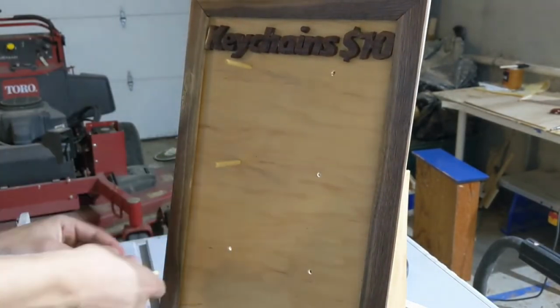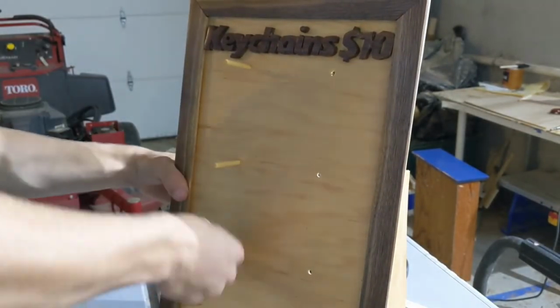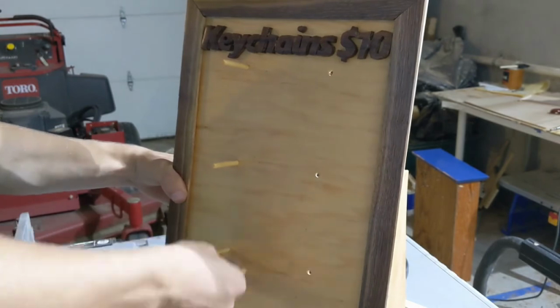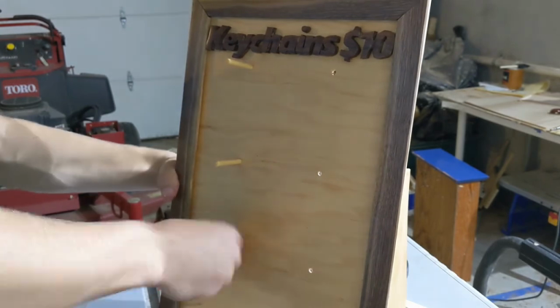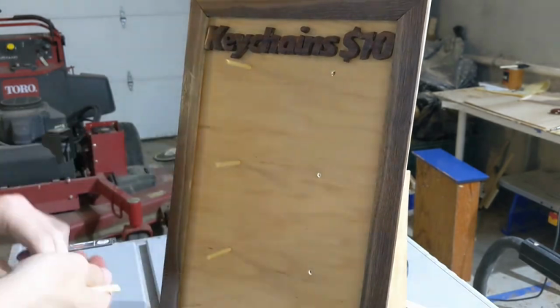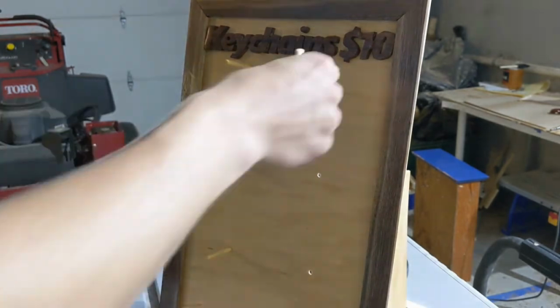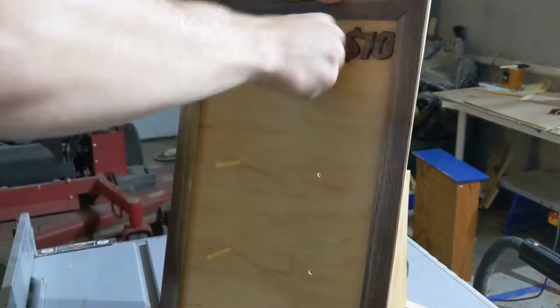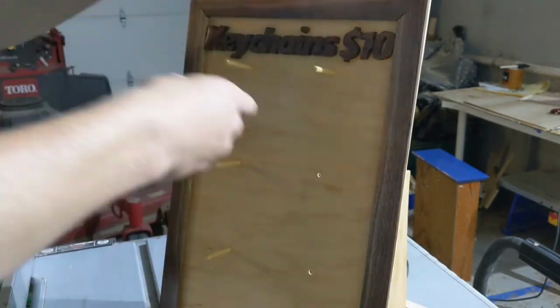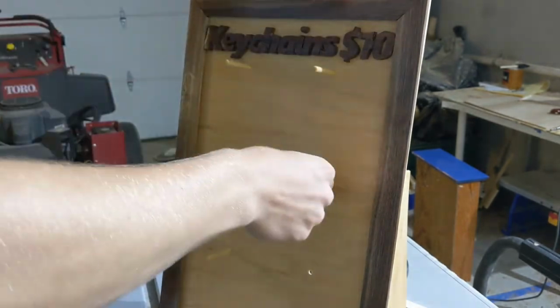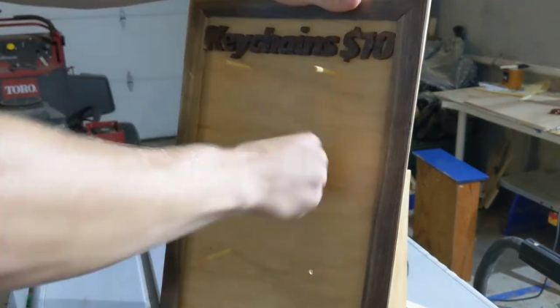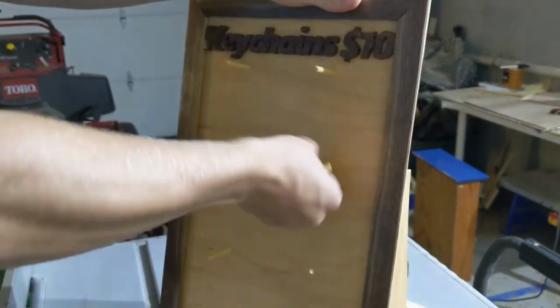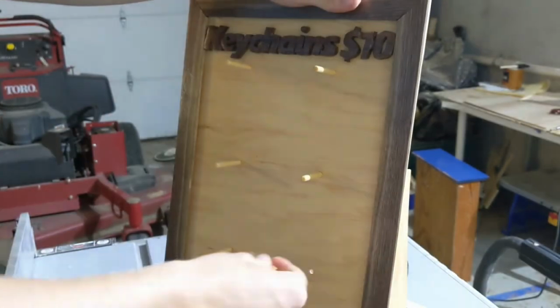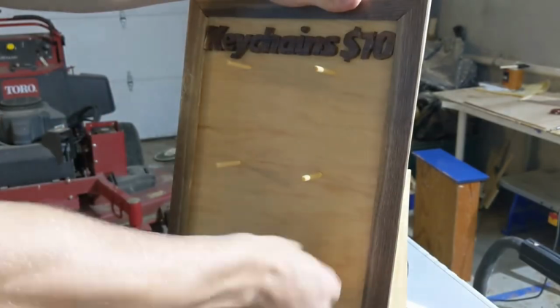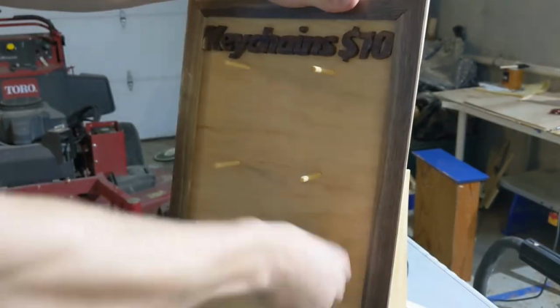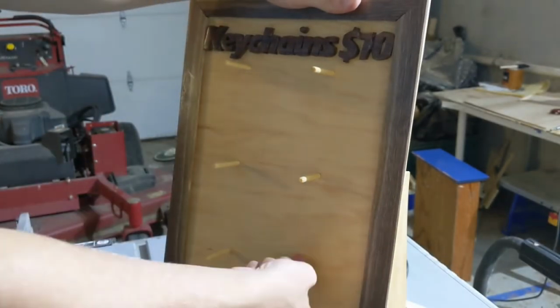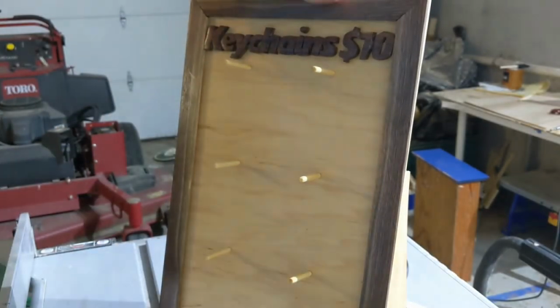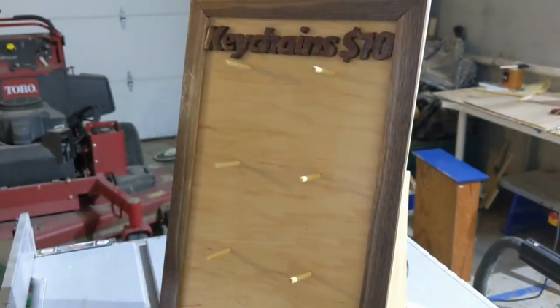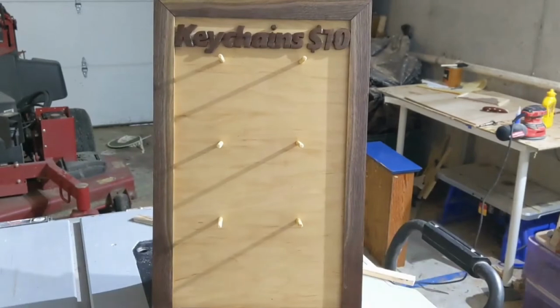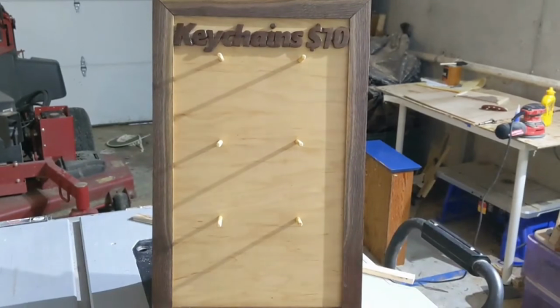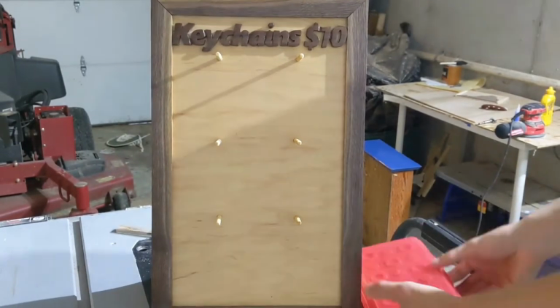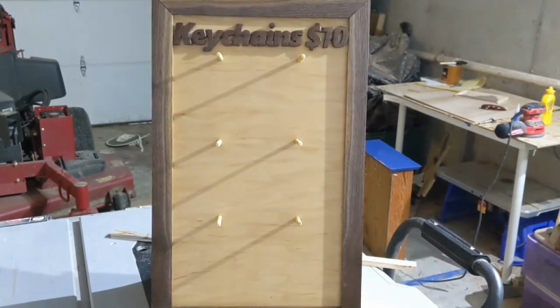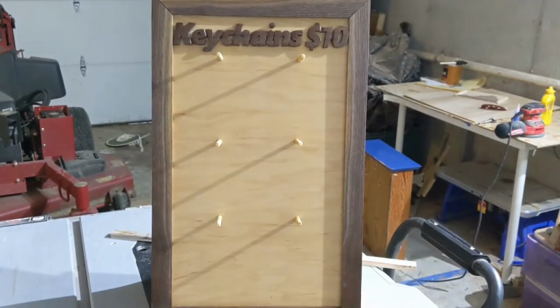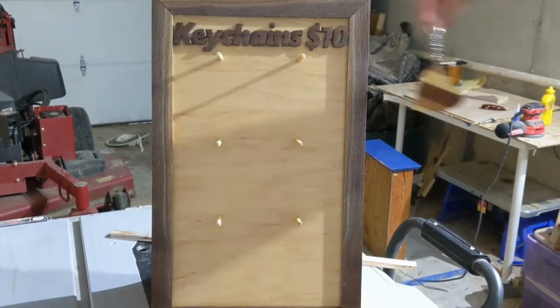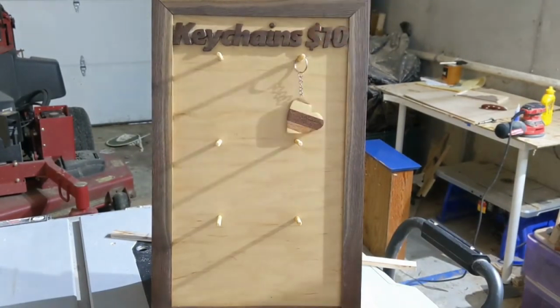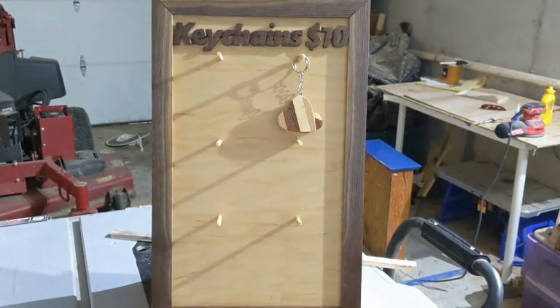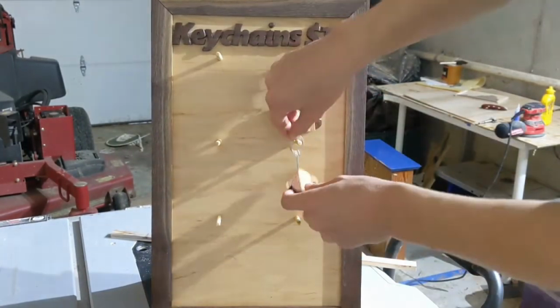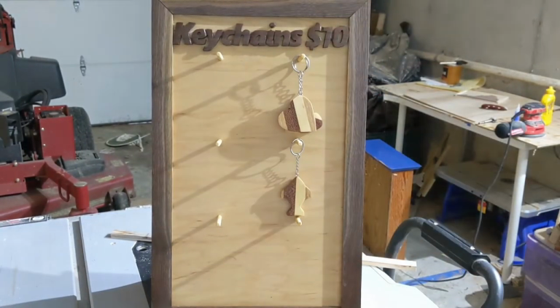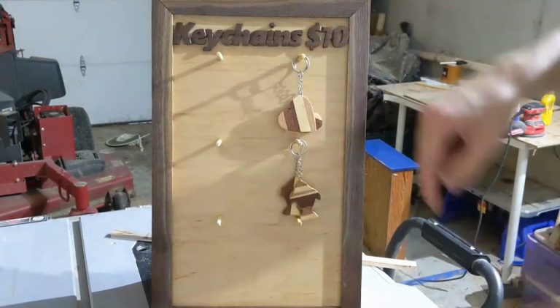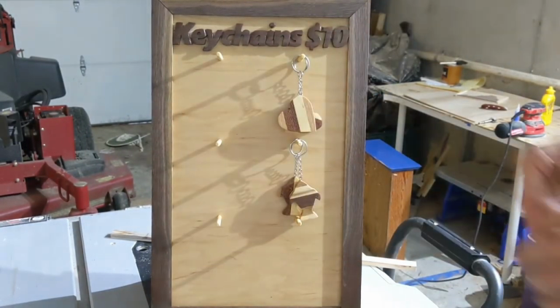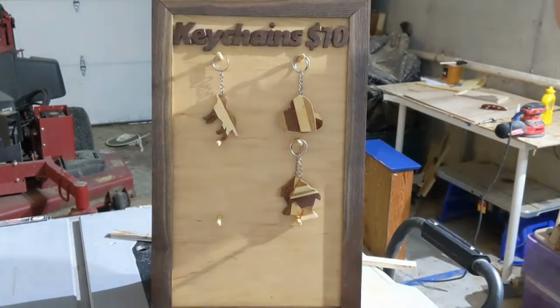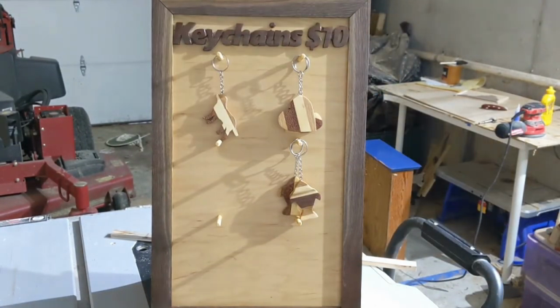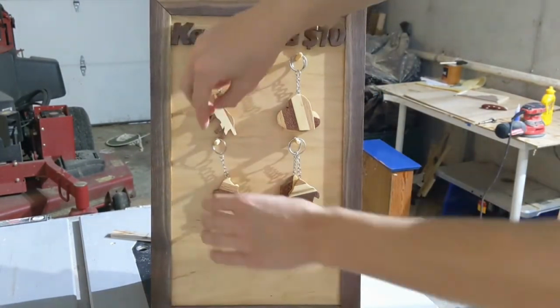From there, I just inserted the dowels into their assigned holes, and the deal was done. After that, I just tested it to make sure this thing was strong enough to actually hold keychains without falling apart. And it was.